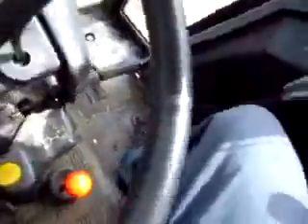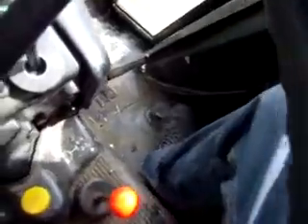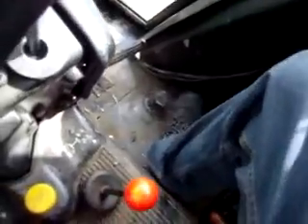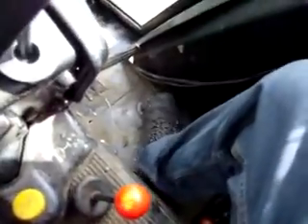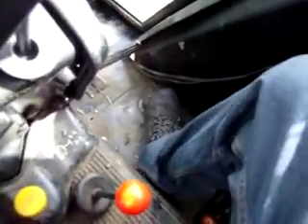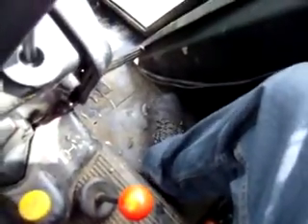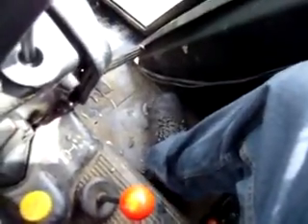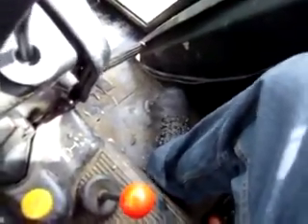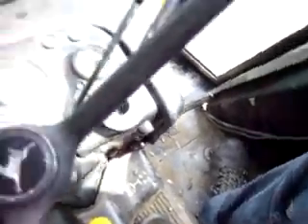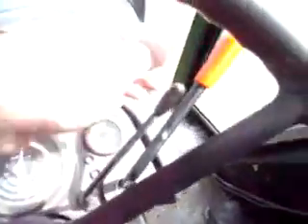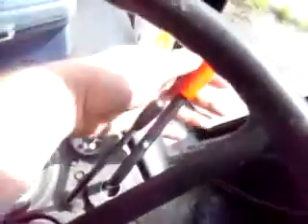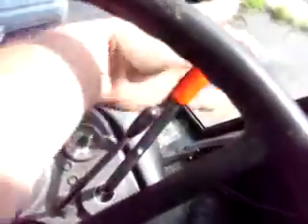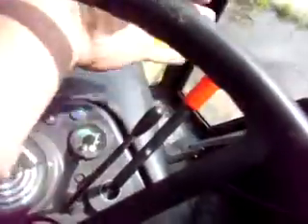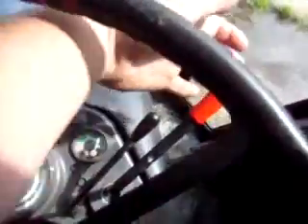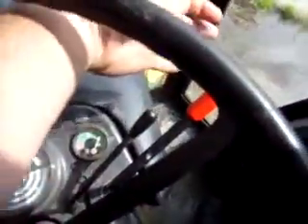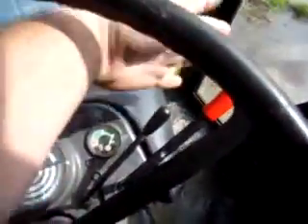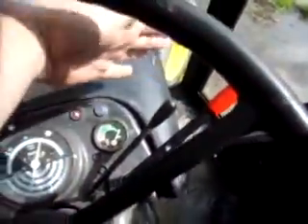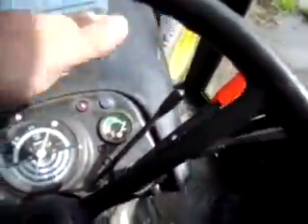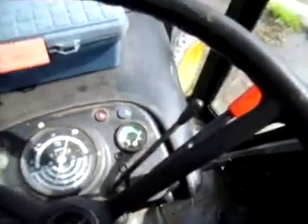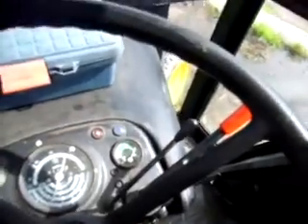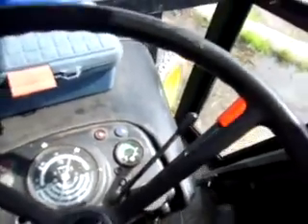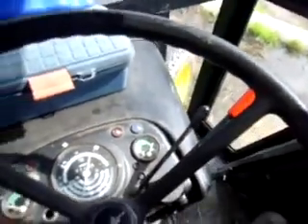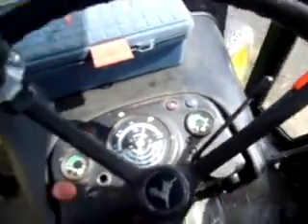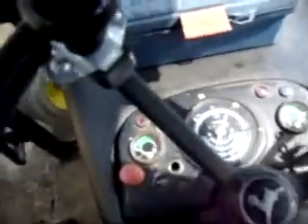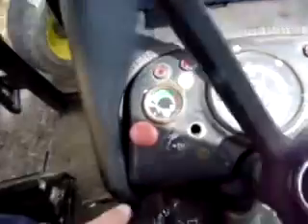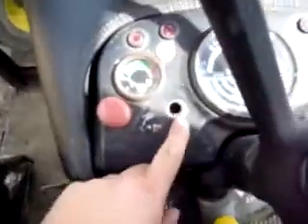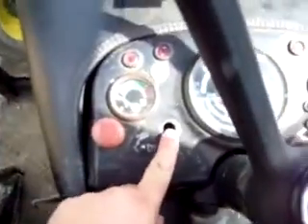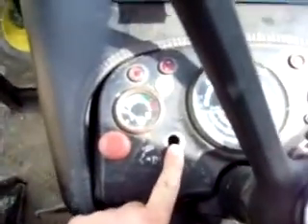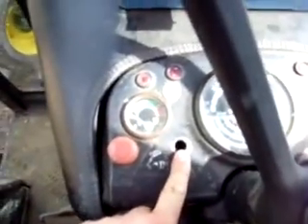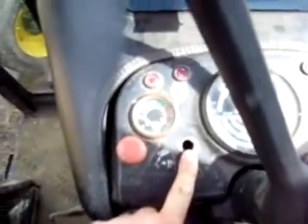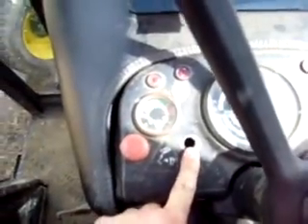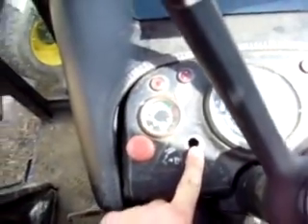It's got the foot throttle and the hand throttle. That's where the glow plug switch should be.